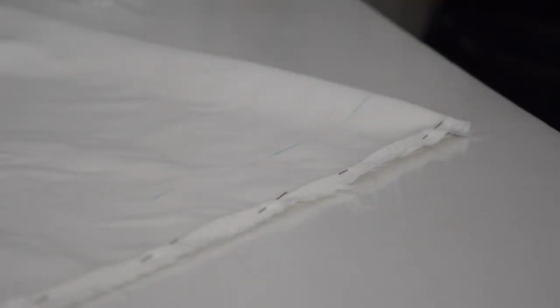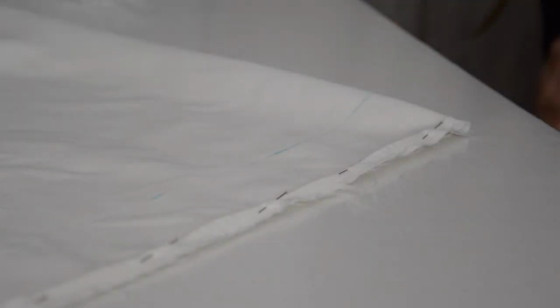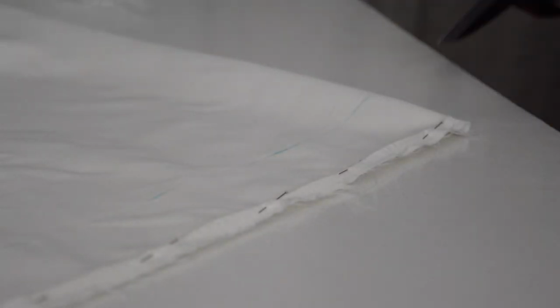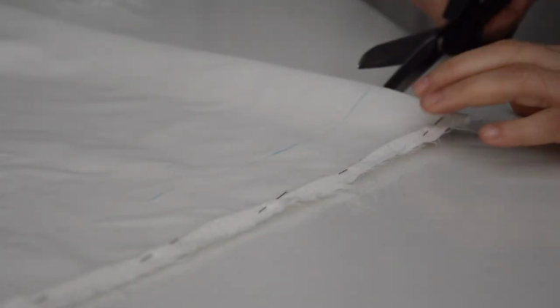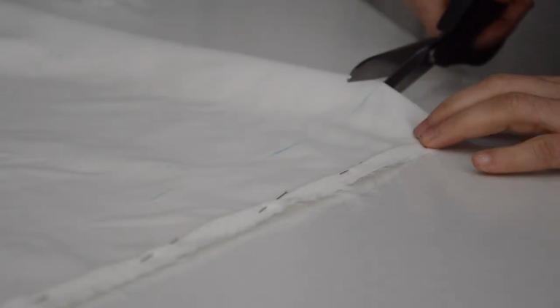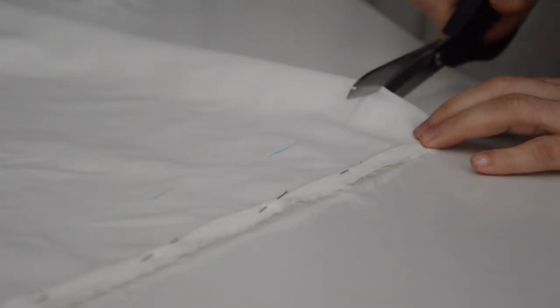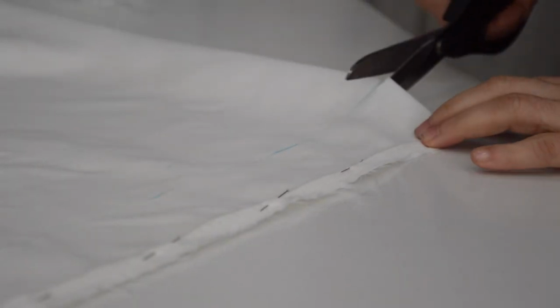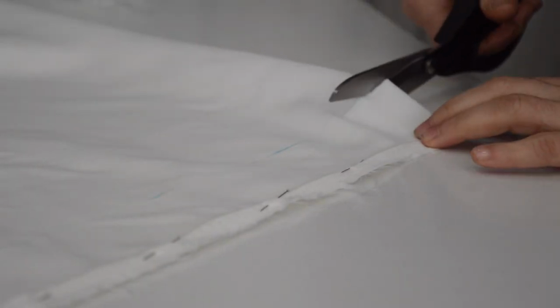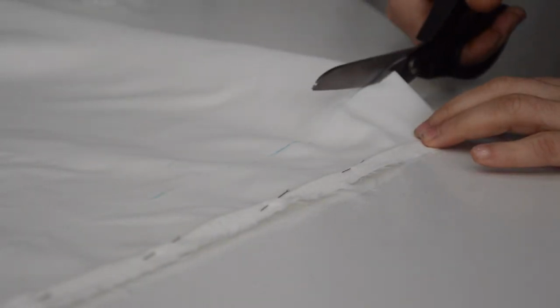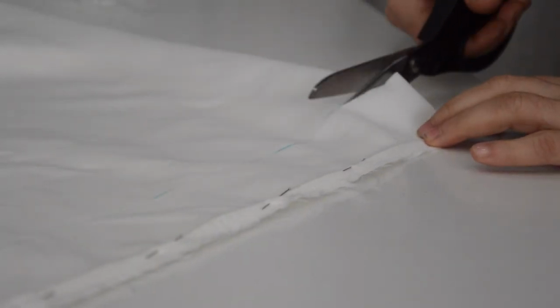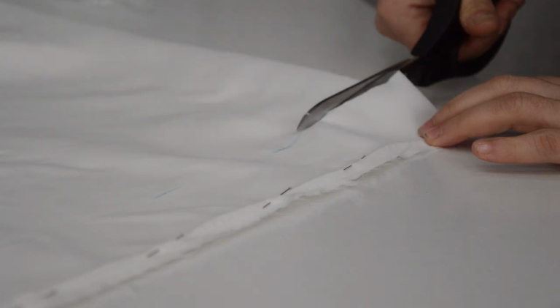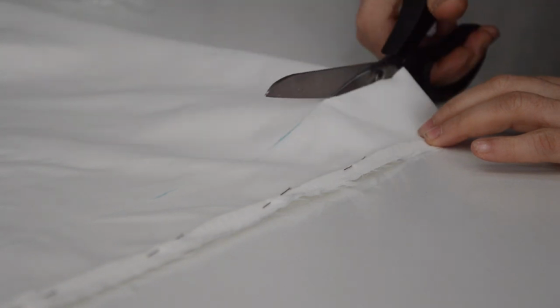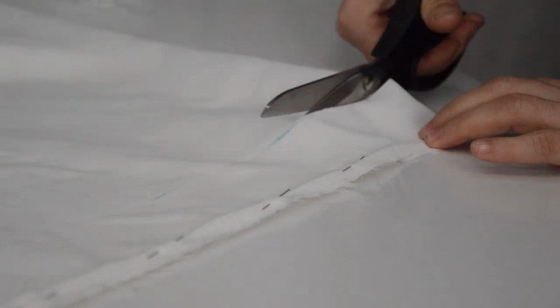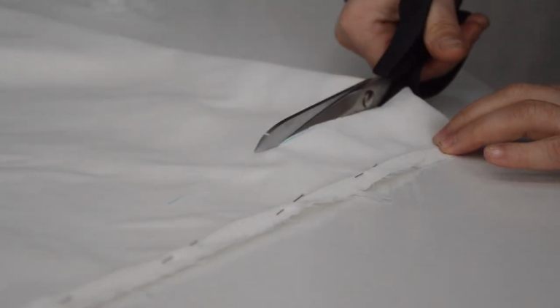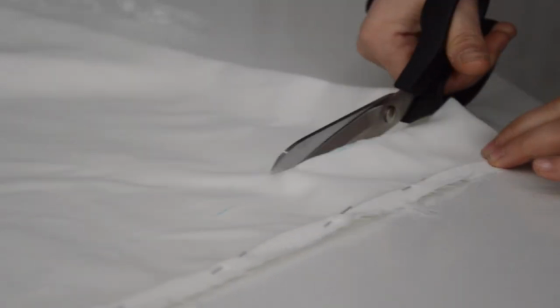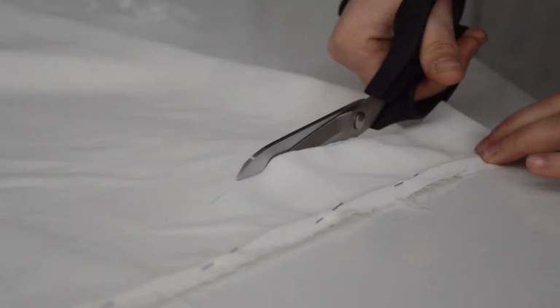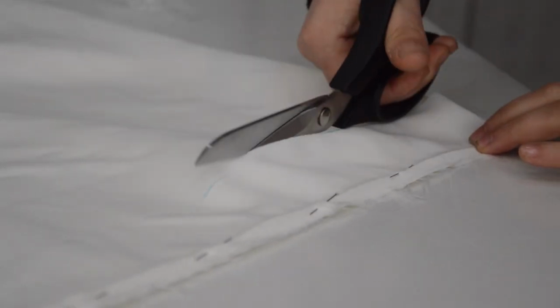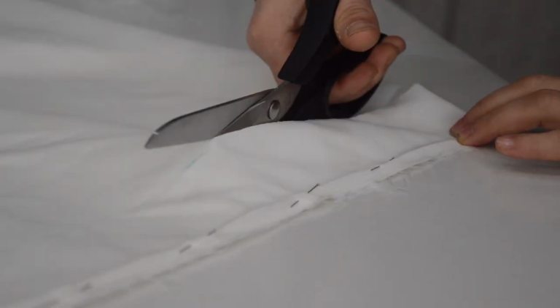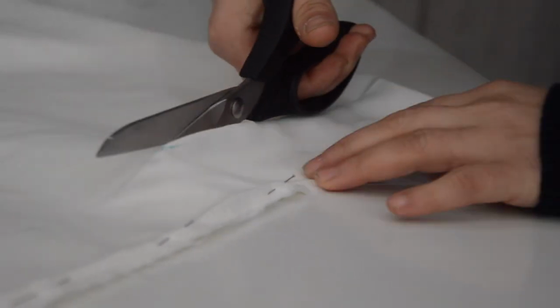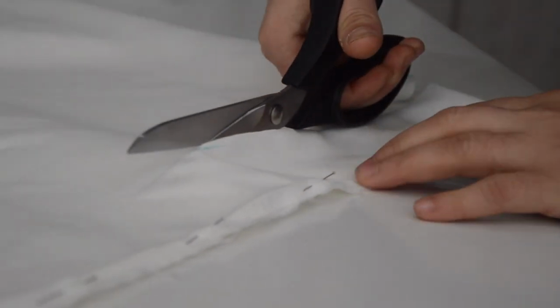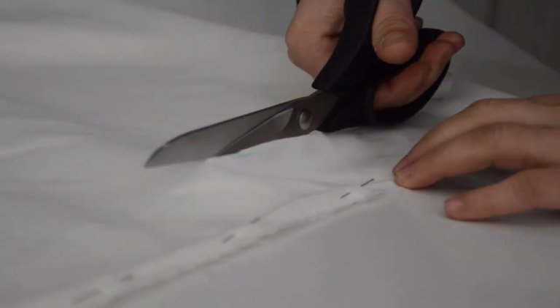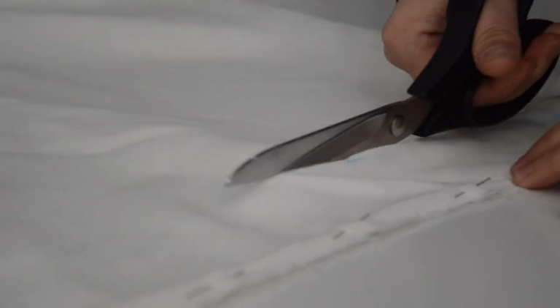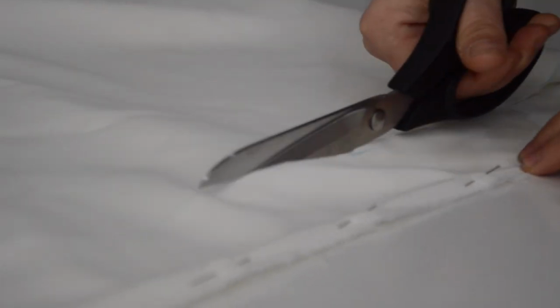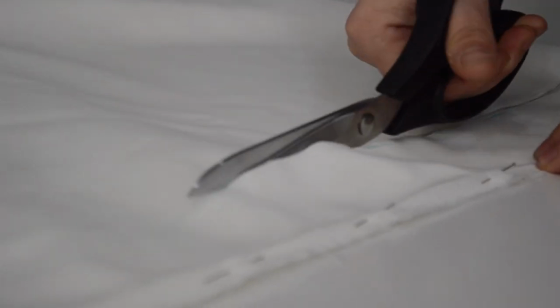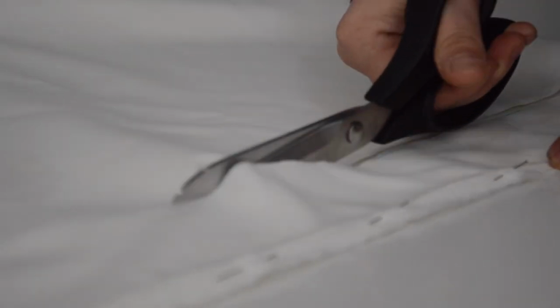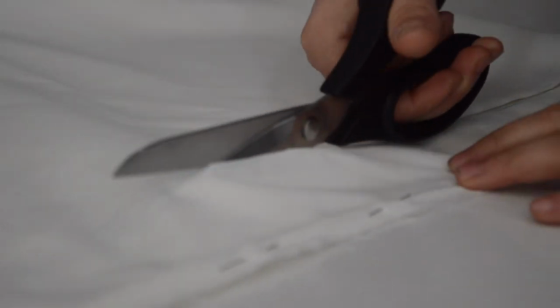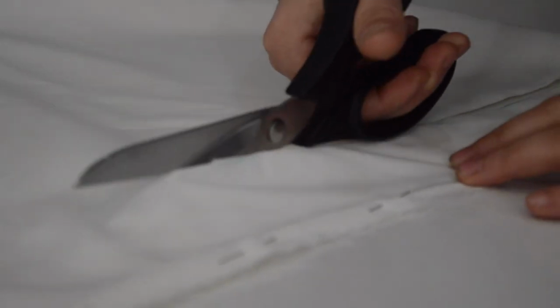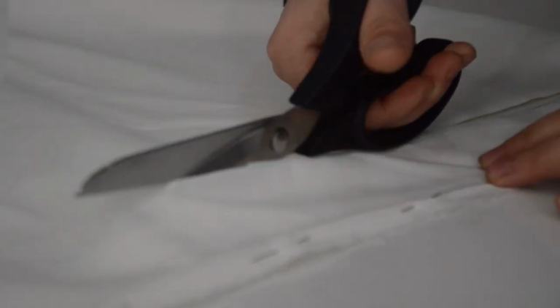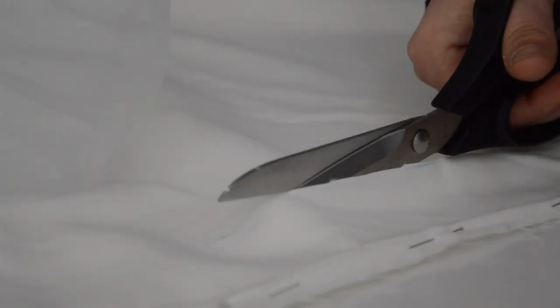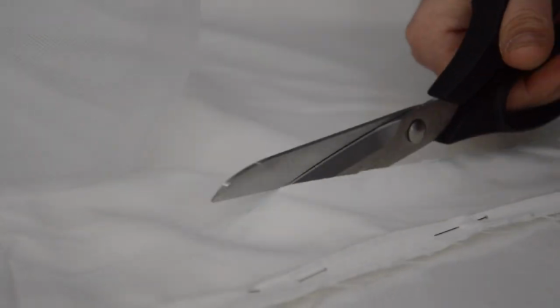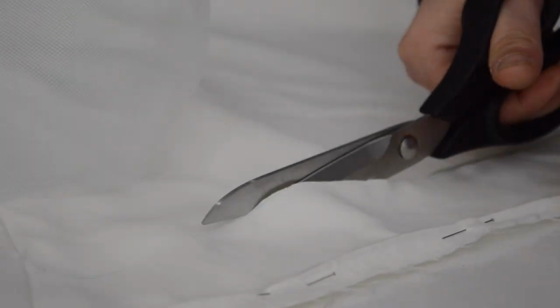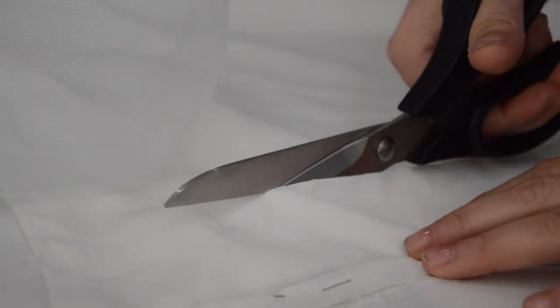Using pins, I can make sure that the dress is lined up with its opposite sides so the cutting is even on both sides.